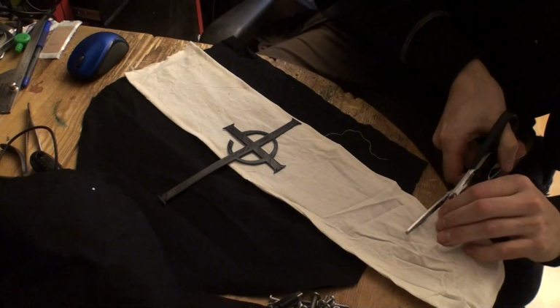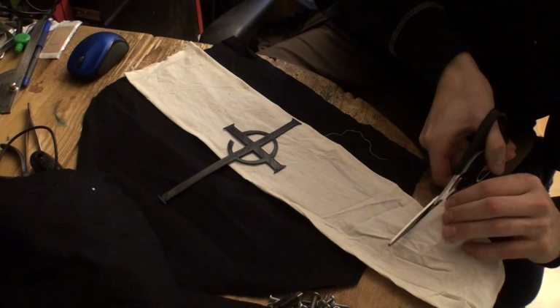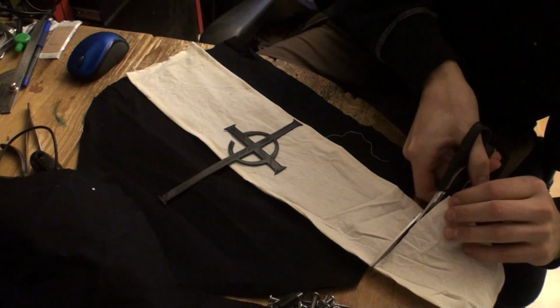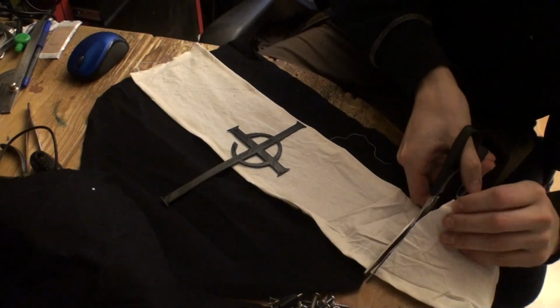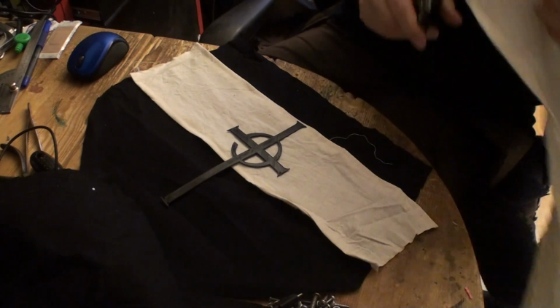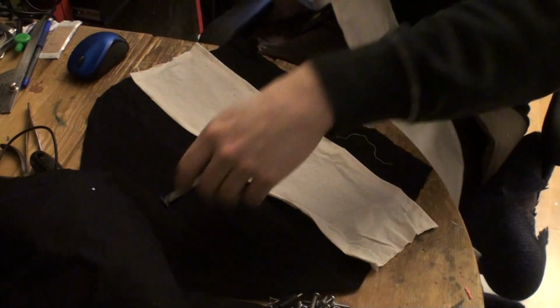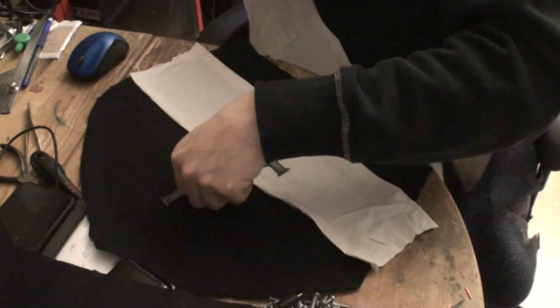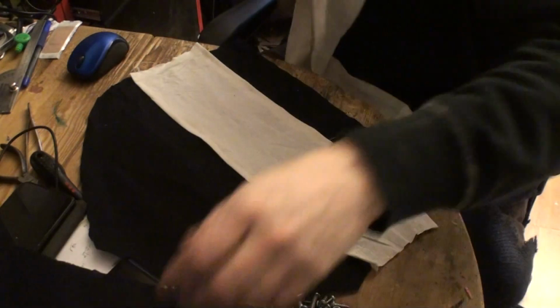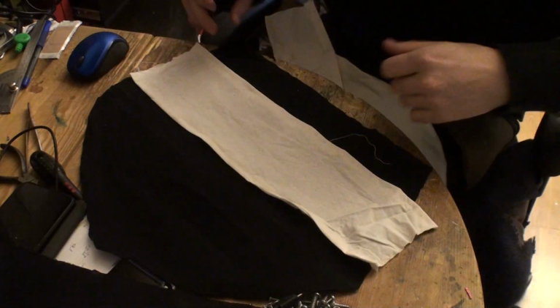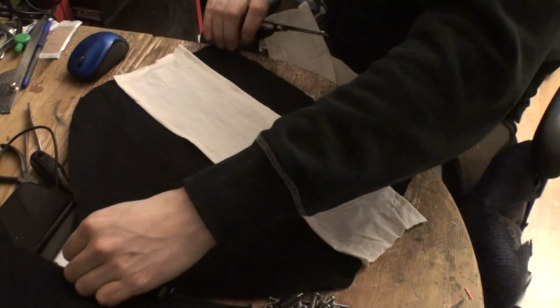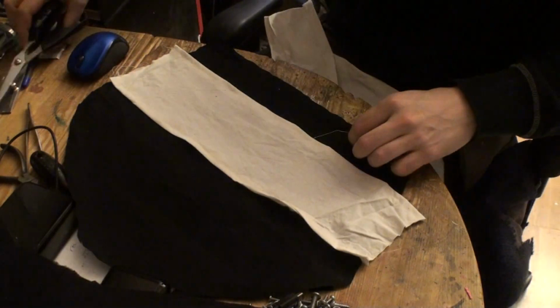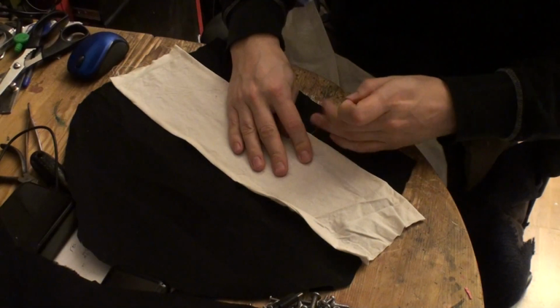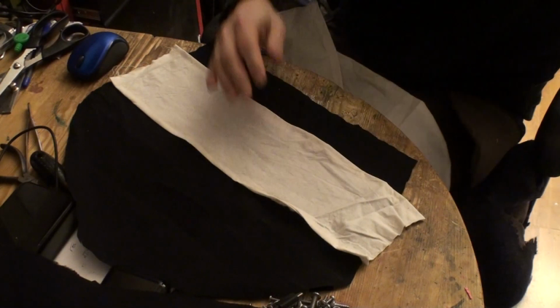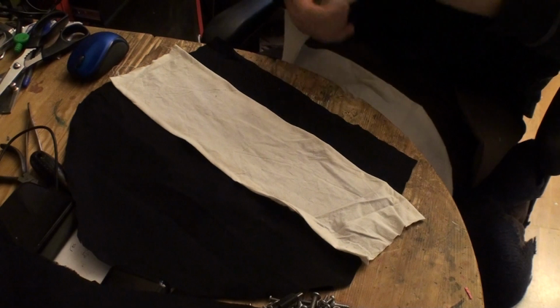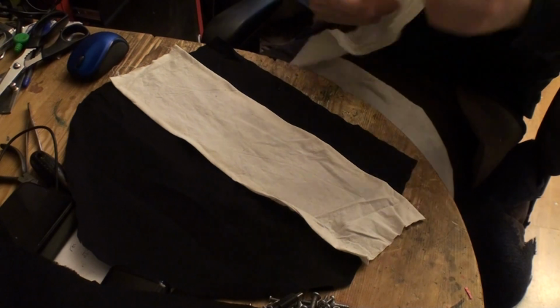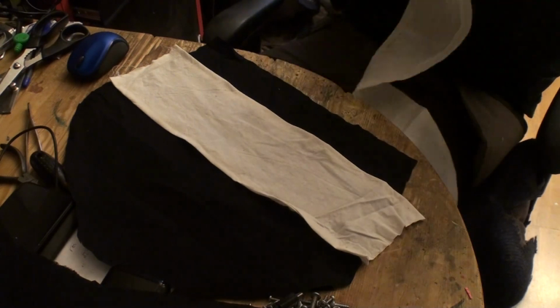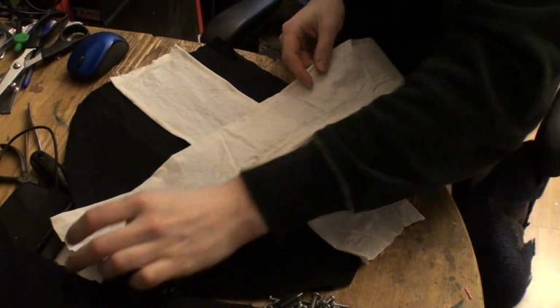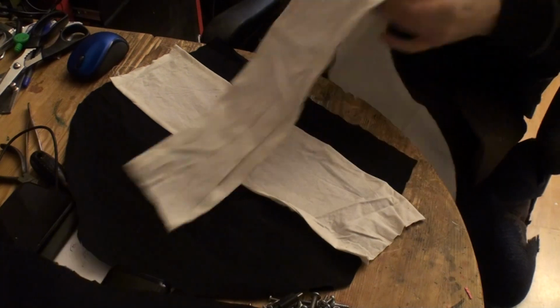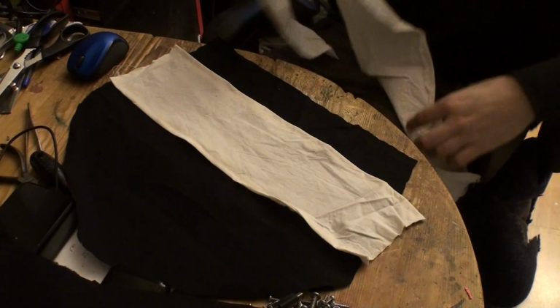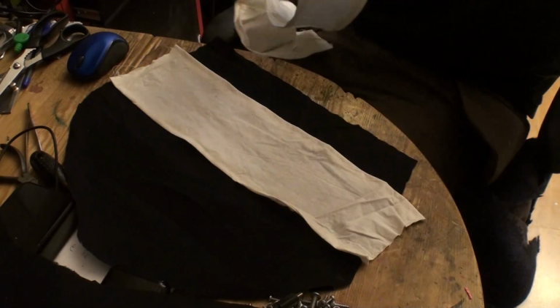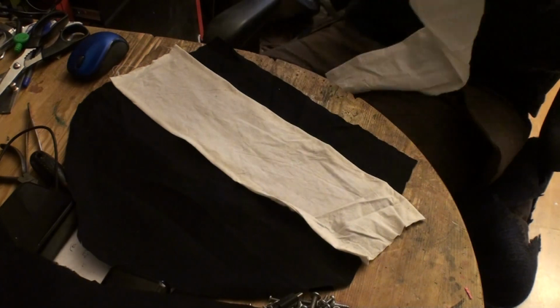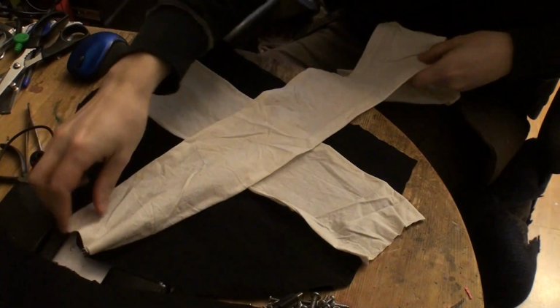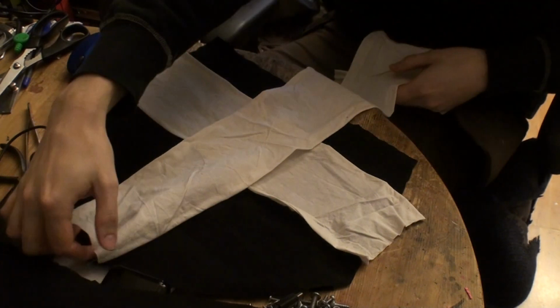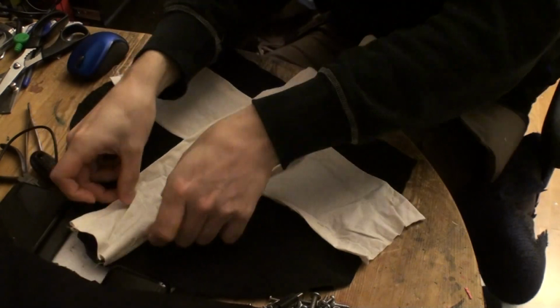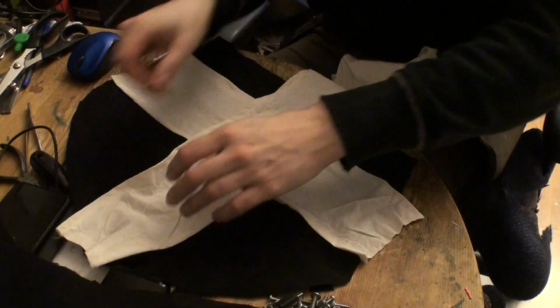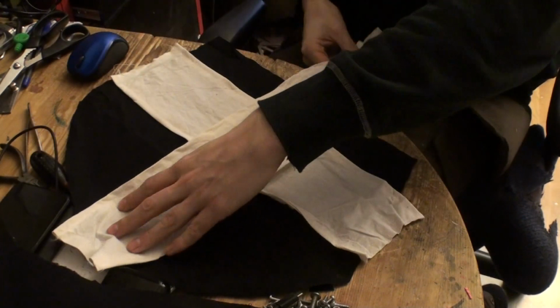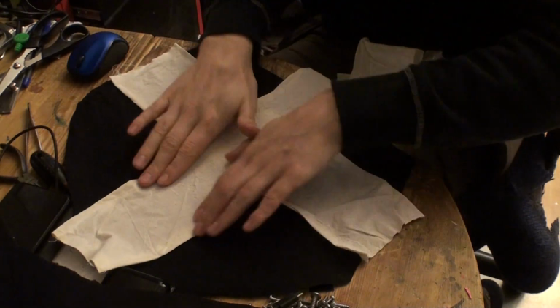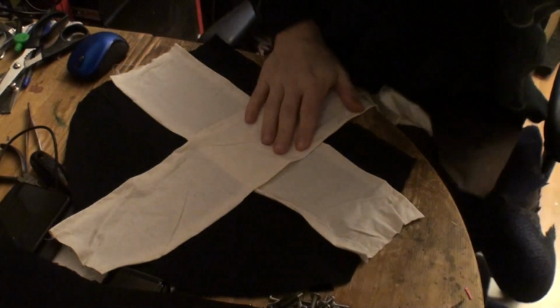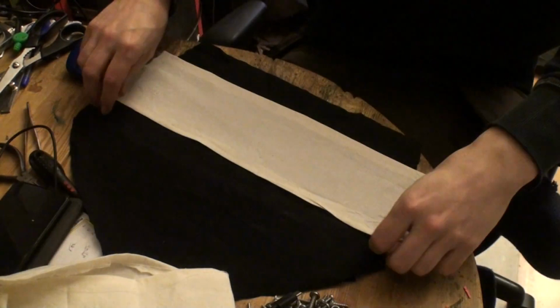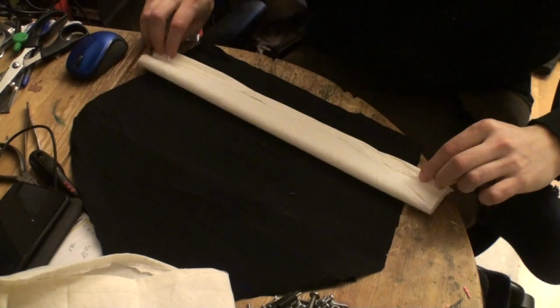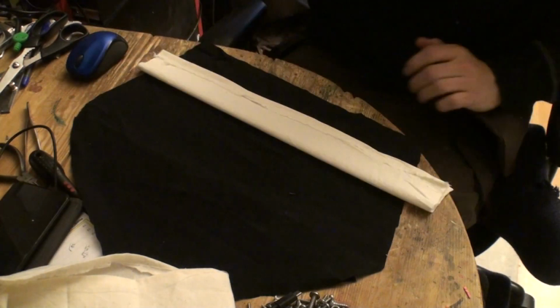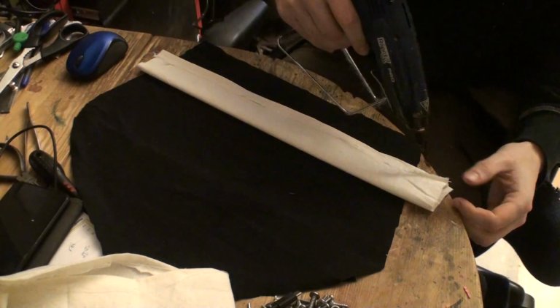I put this on the sewing machine and now I'm going to check that they are centered and long enough, because I'm going to do this on the backside also.